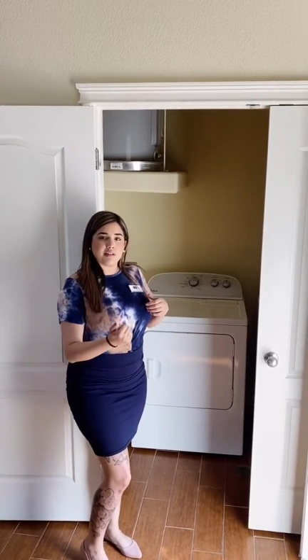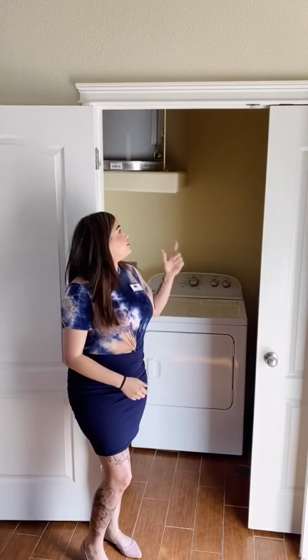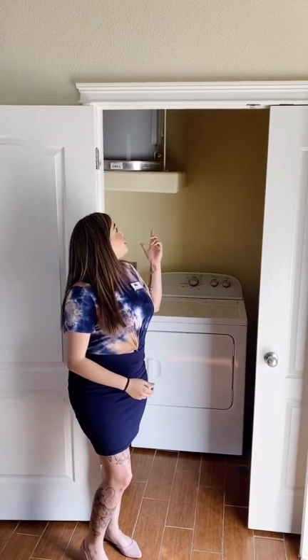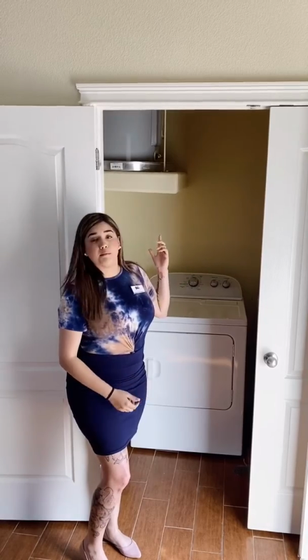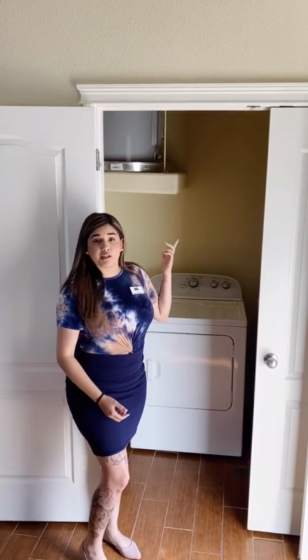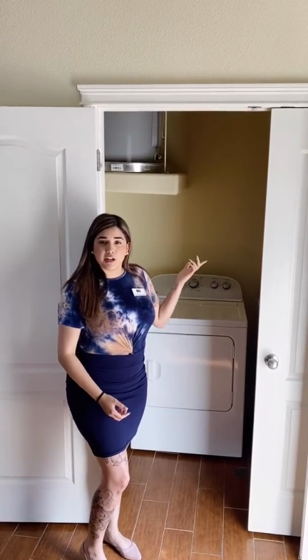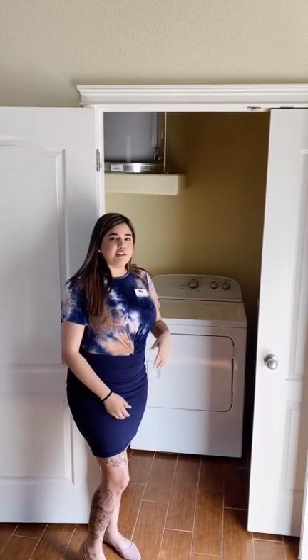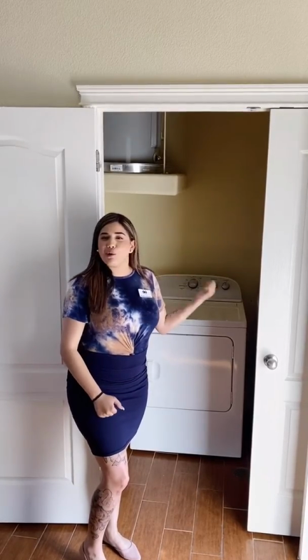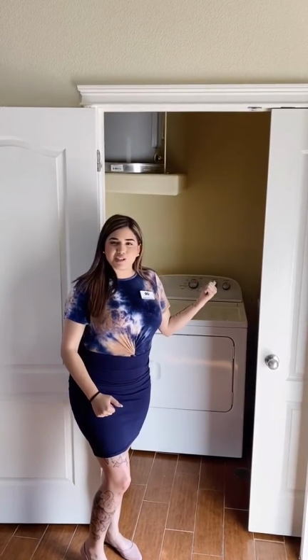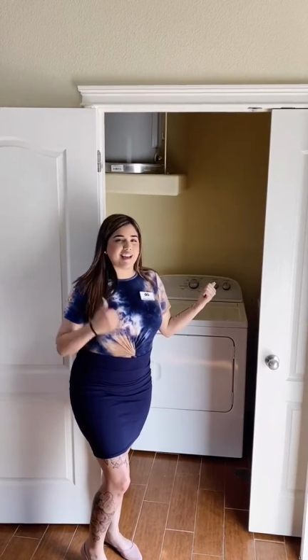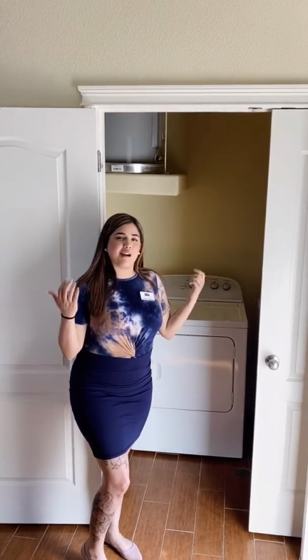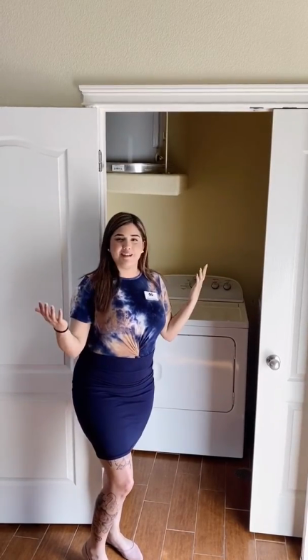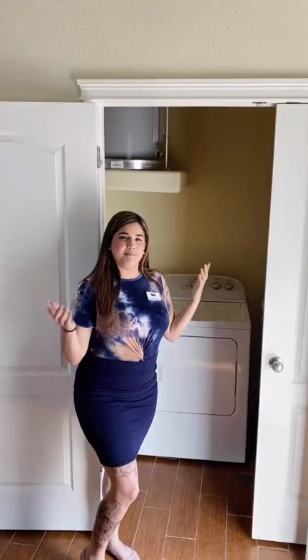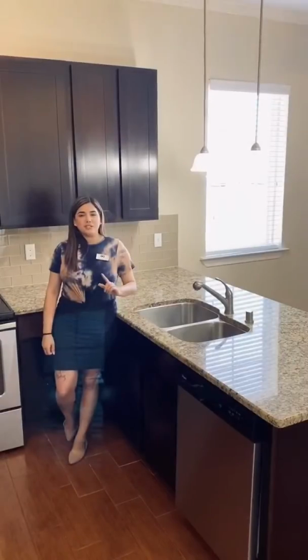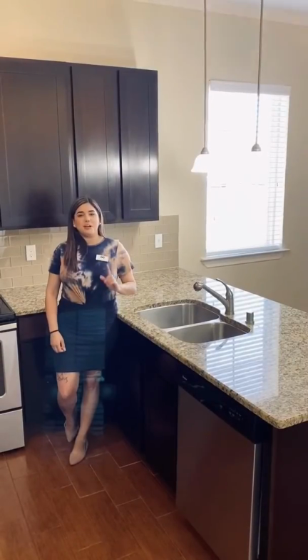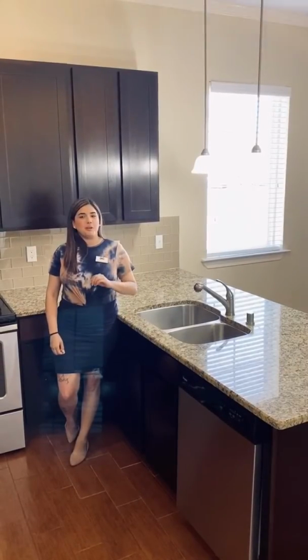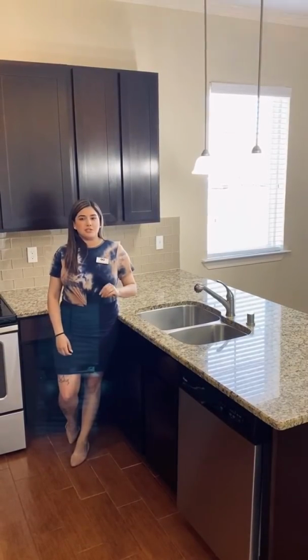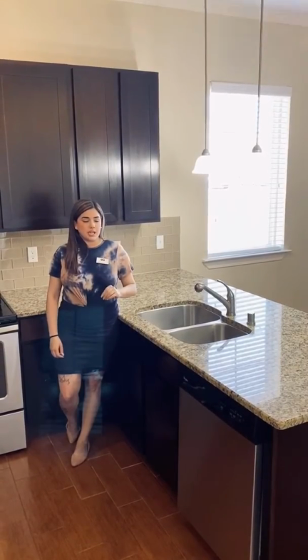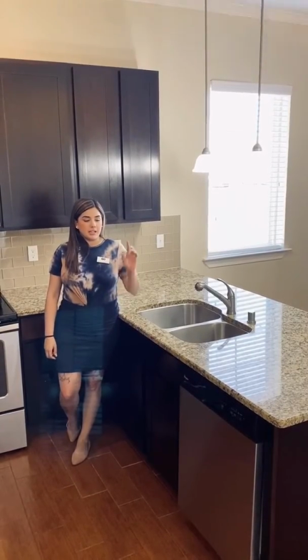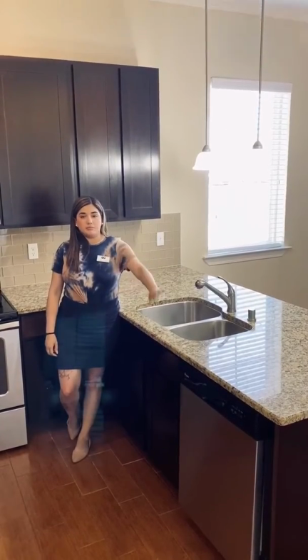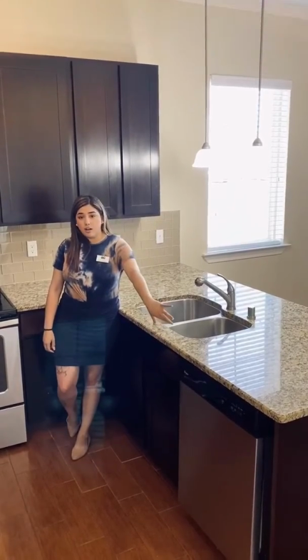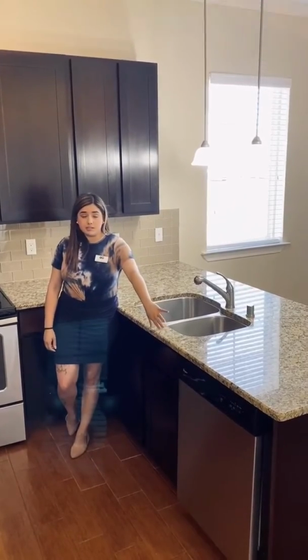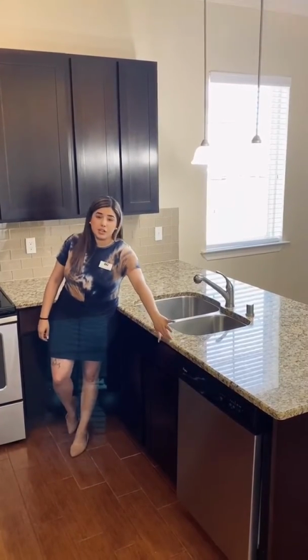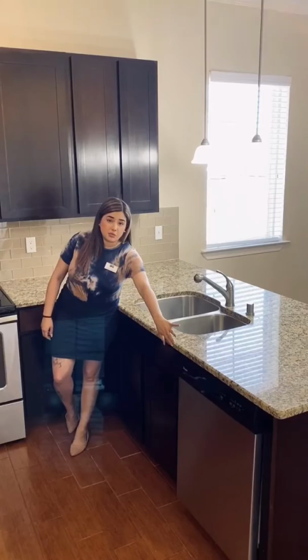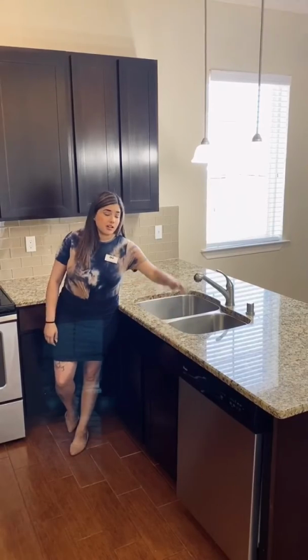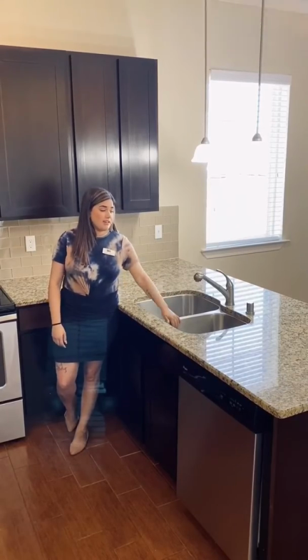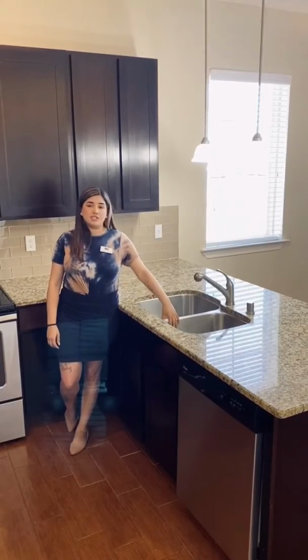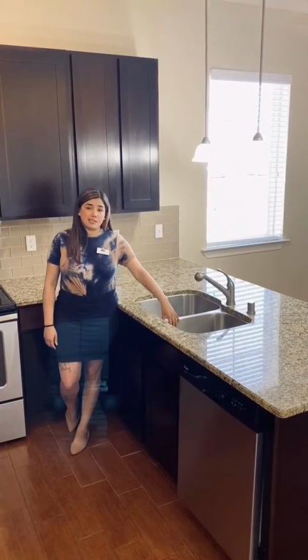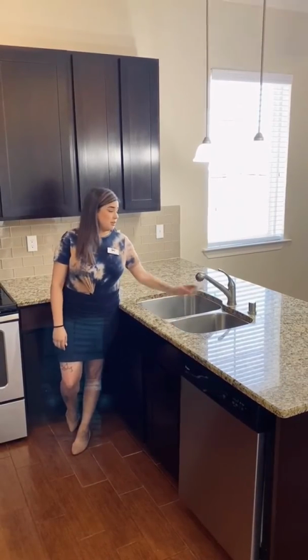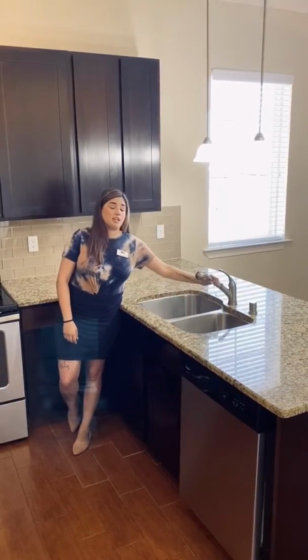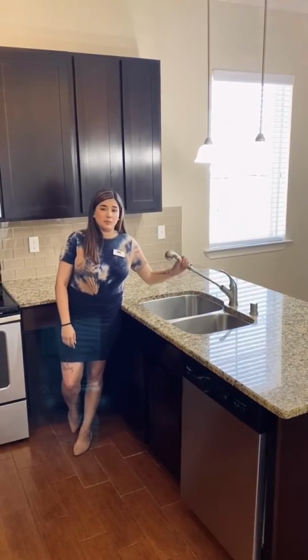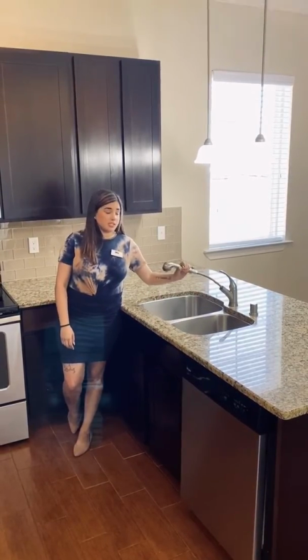Not only that, but you do get your own personal water heater, so you can totally run the washer and shower at the same time. With the one bedroom, one bath, you do get all appliances — so you get your dishwasher and 8 inch deep sinks with the extendable faucet.